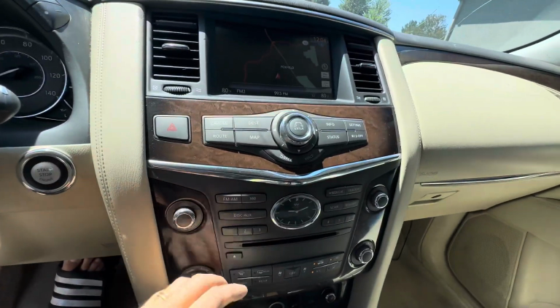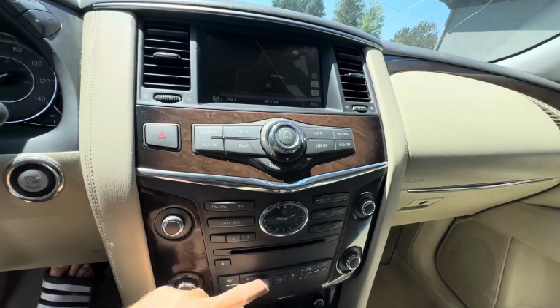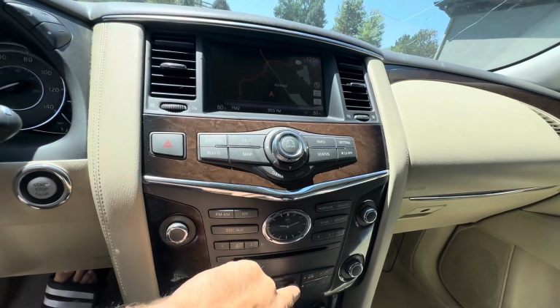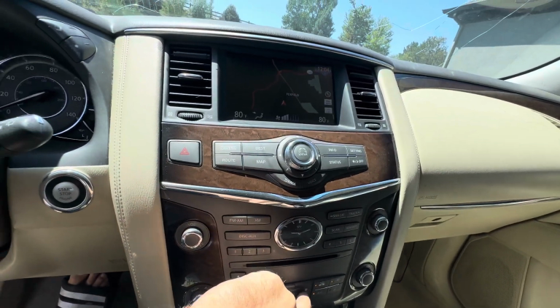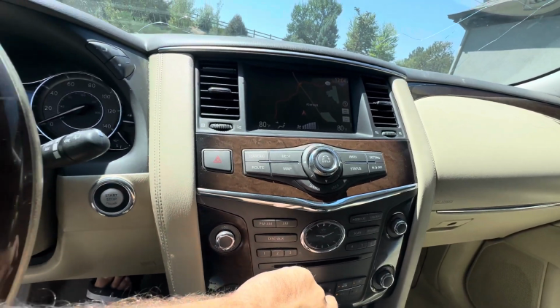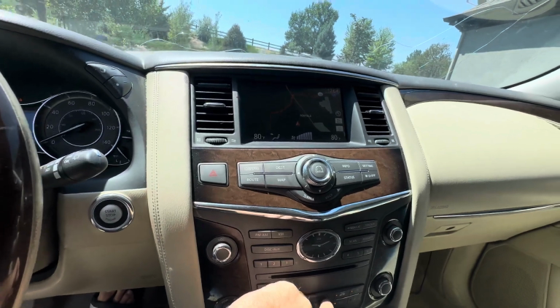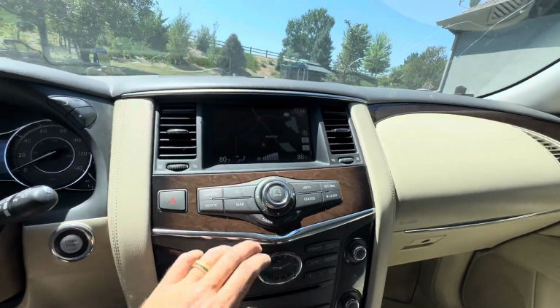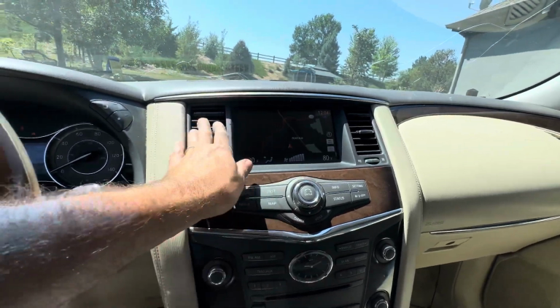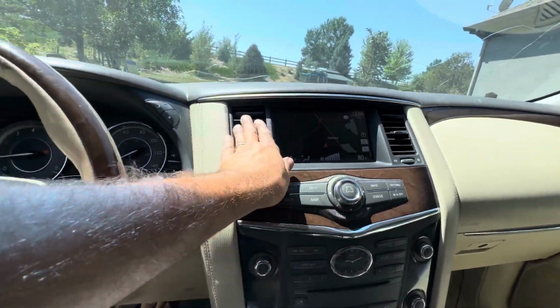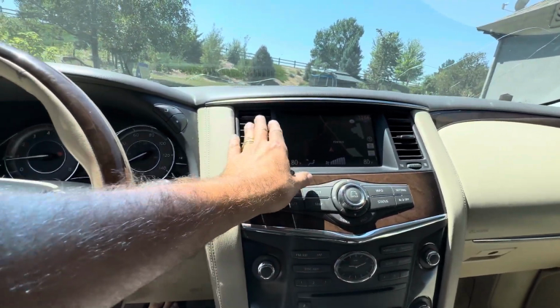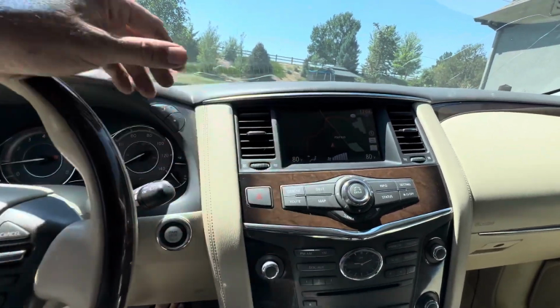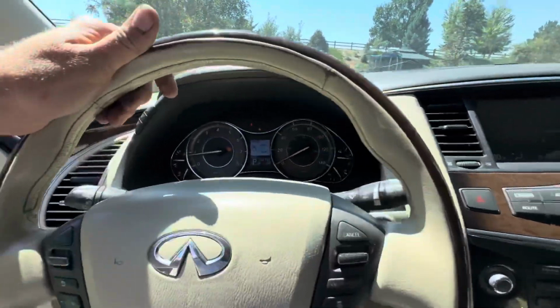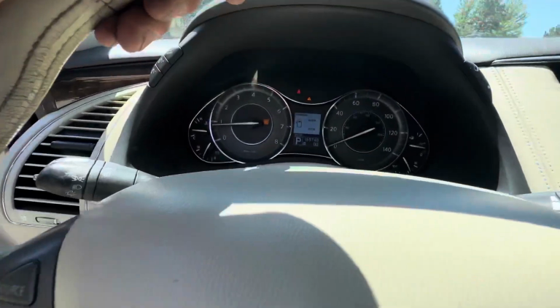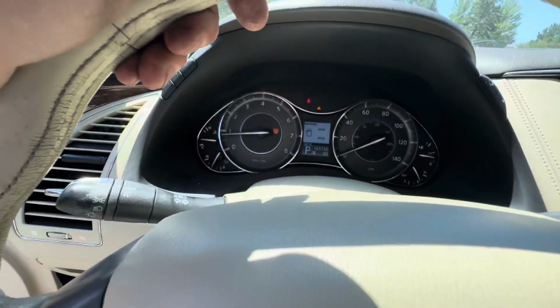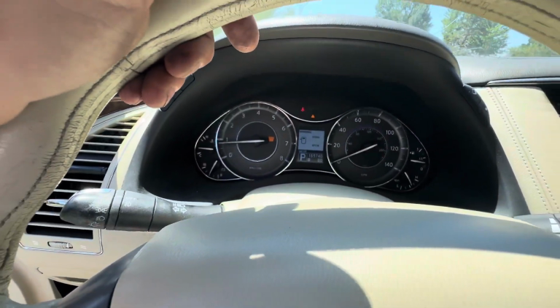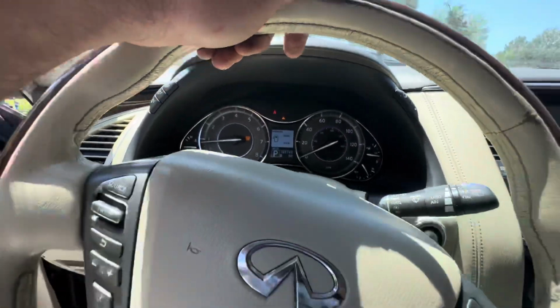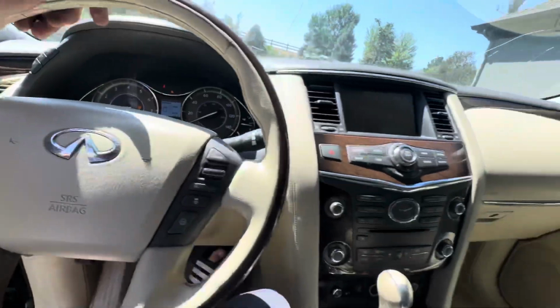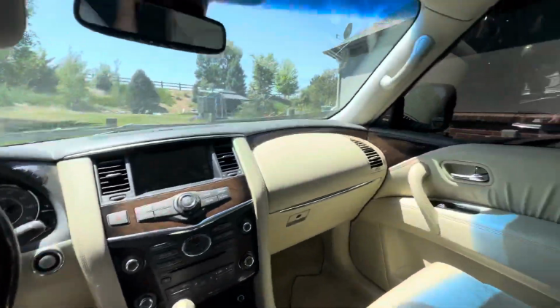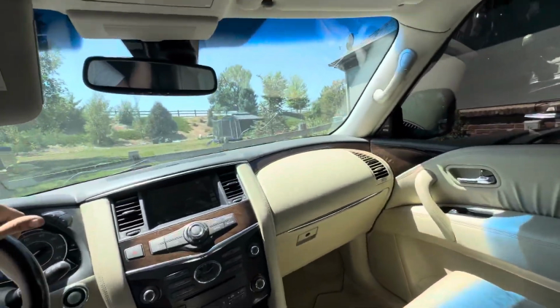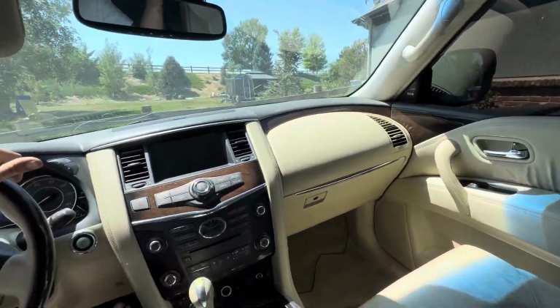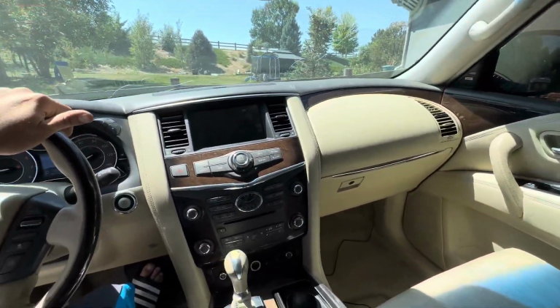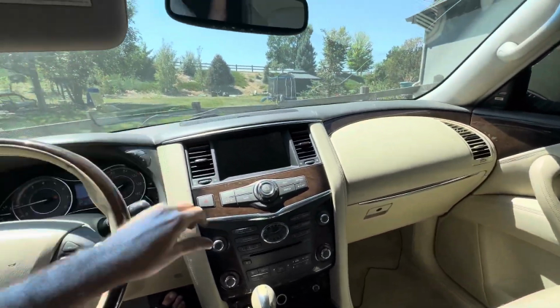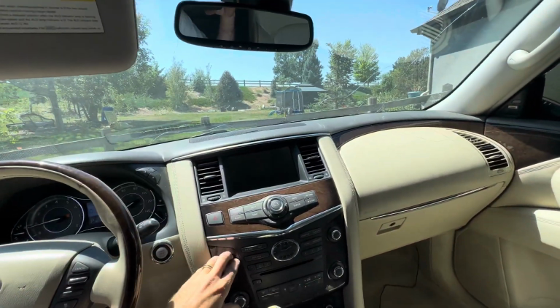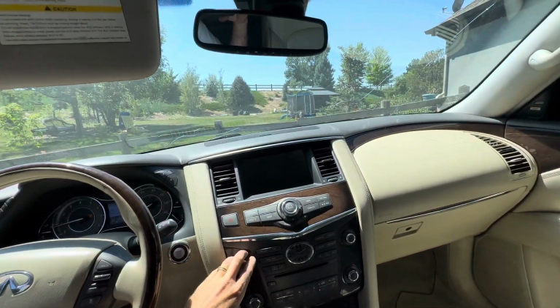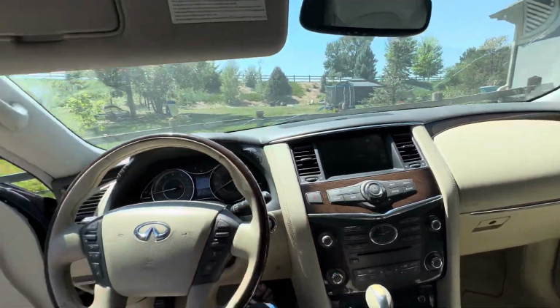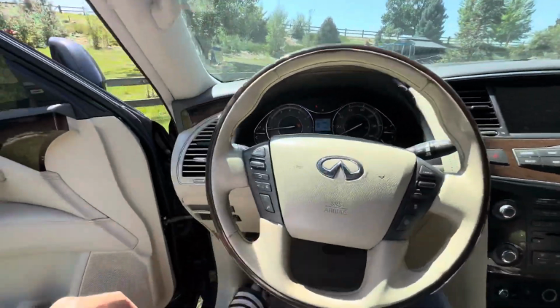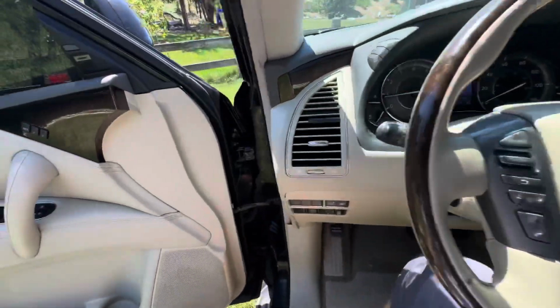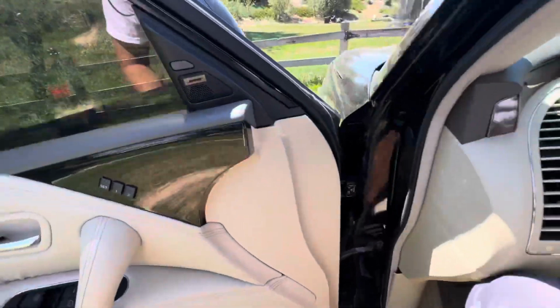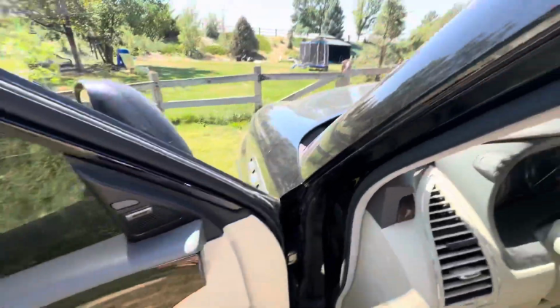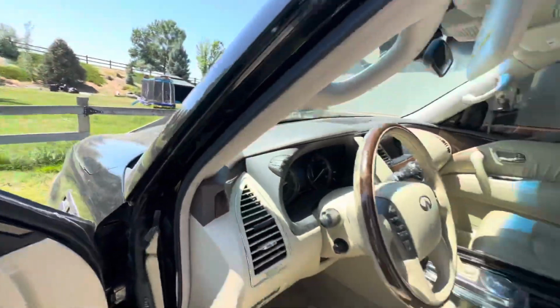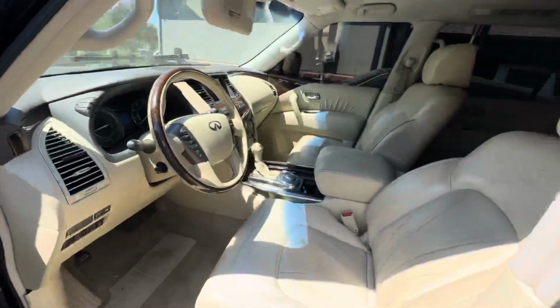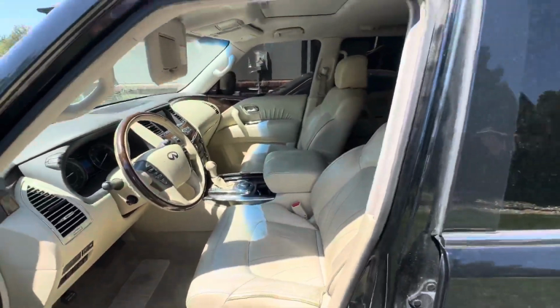AC works and blows cold. The engine sounds clean — I don't know what the problem is. I tried to diagnose it with things like O2 sensor, MAP sensor, all that stuff, but I just don't know what's going on with it.